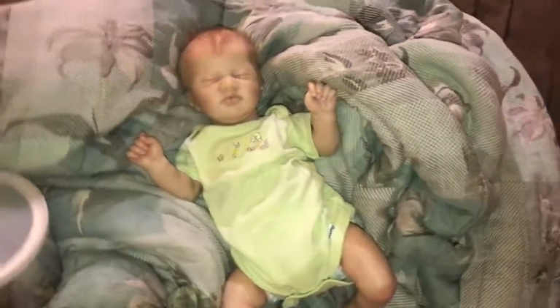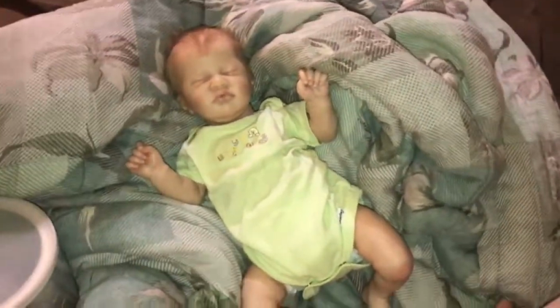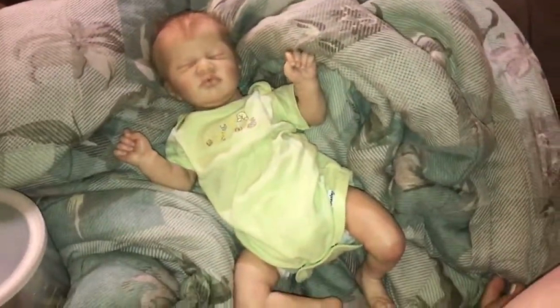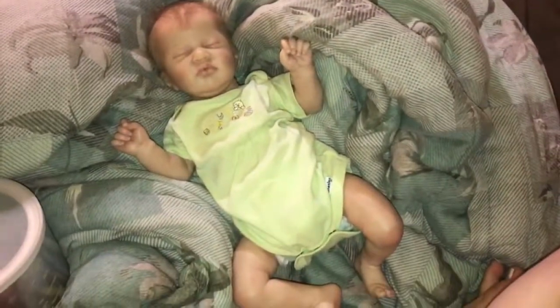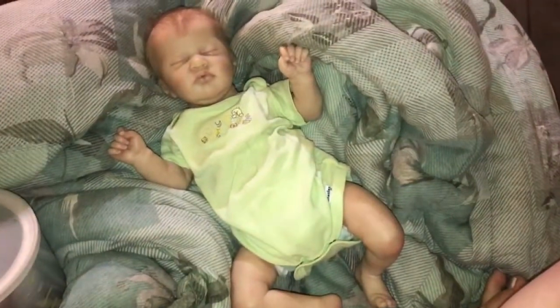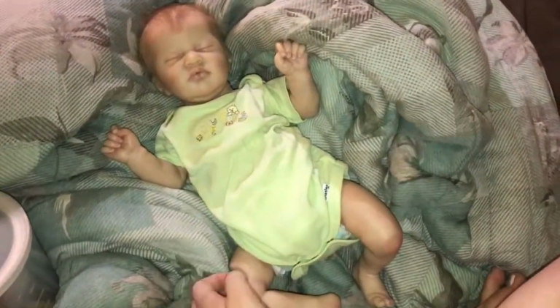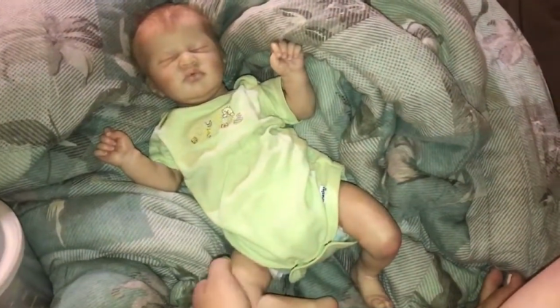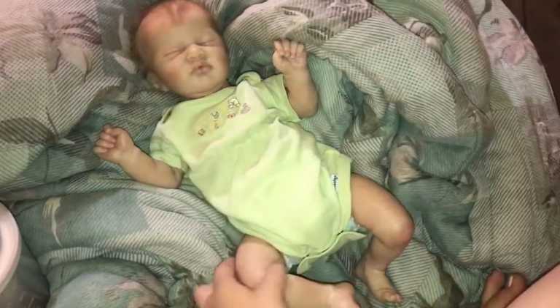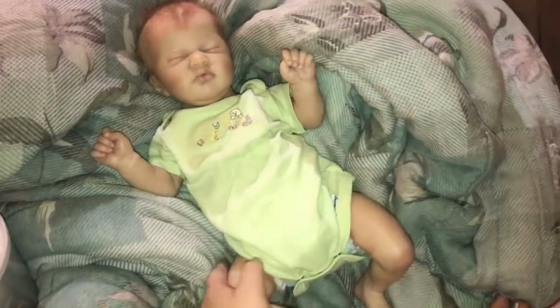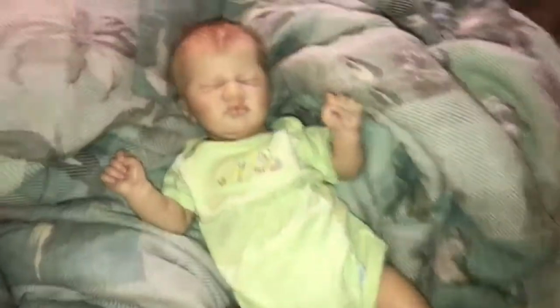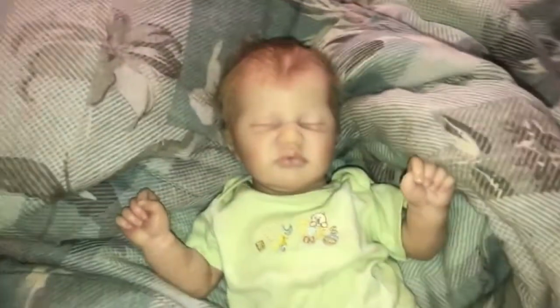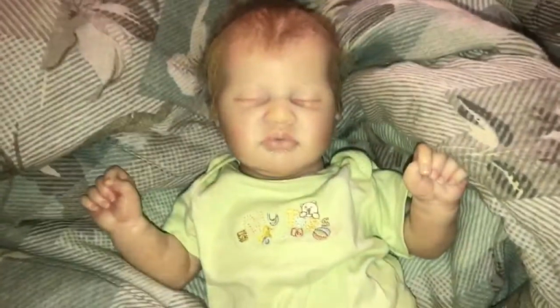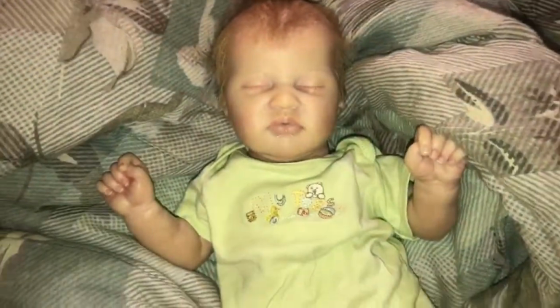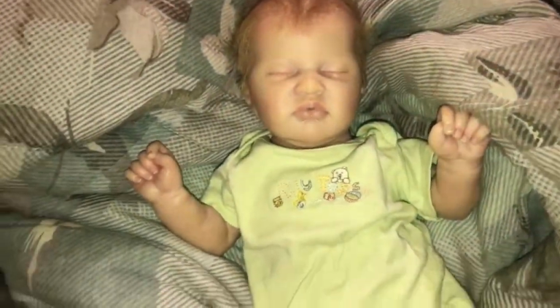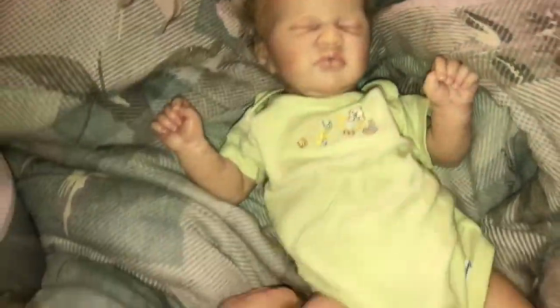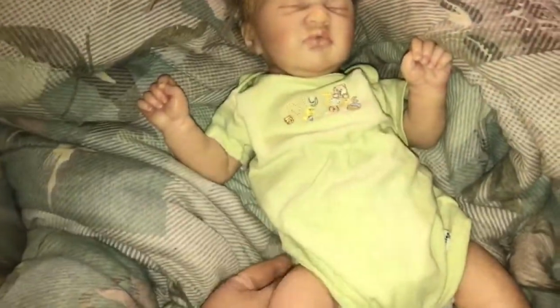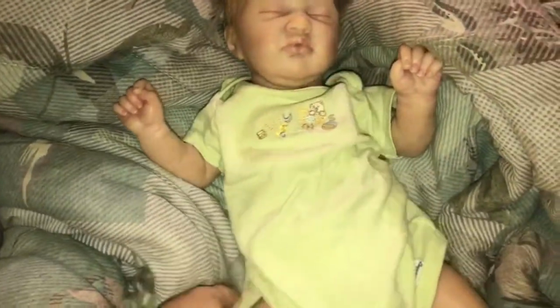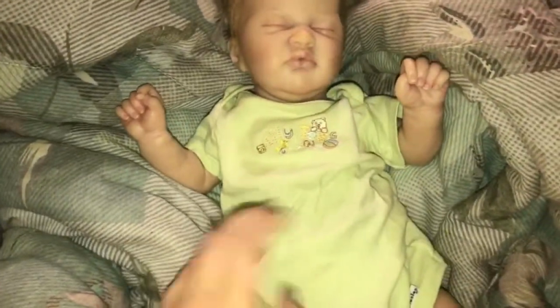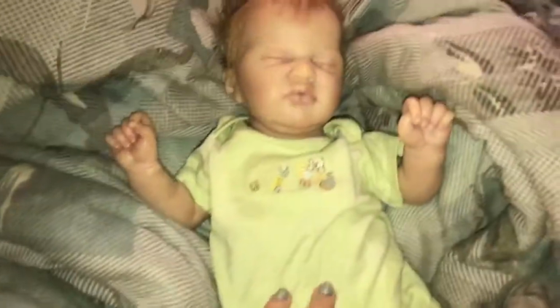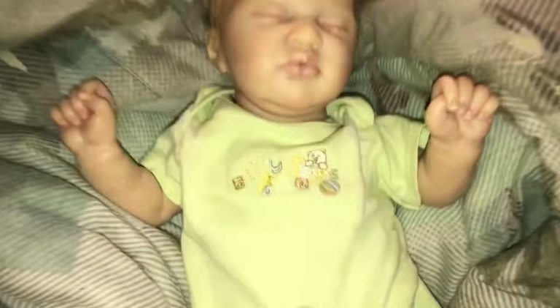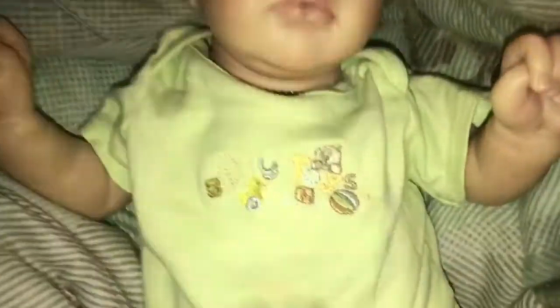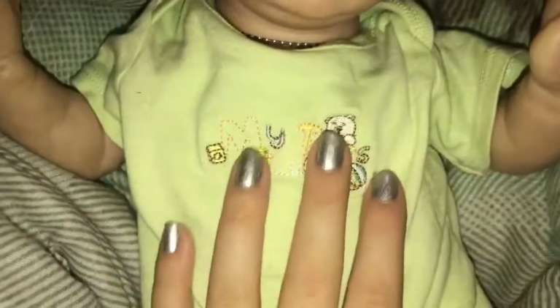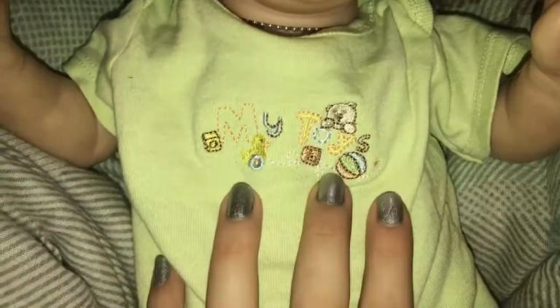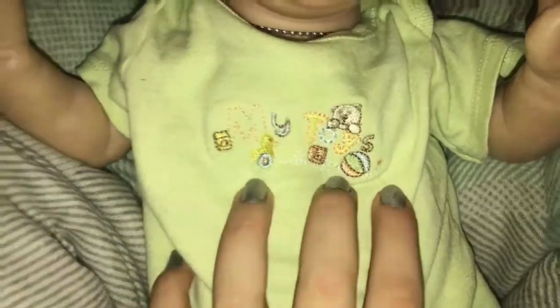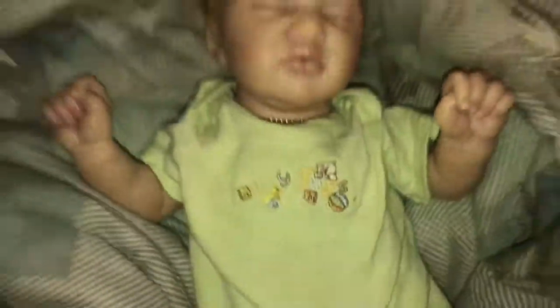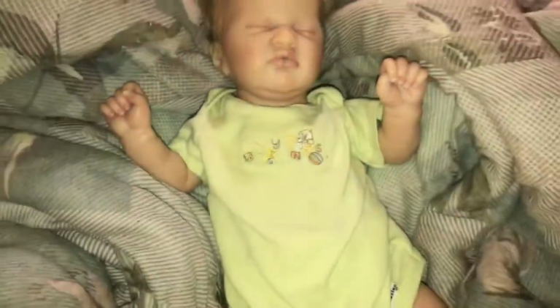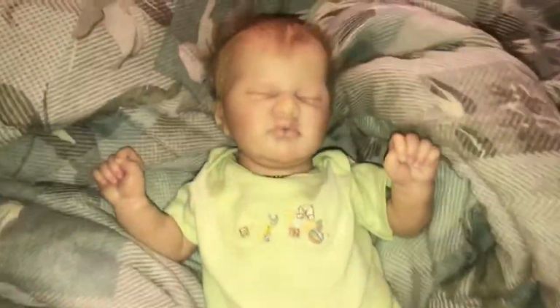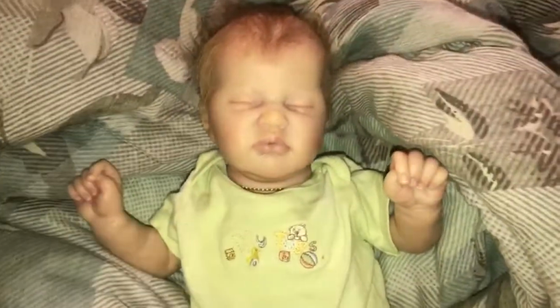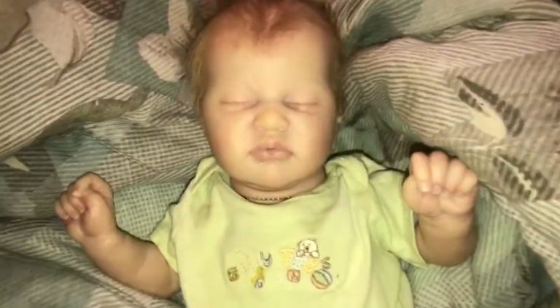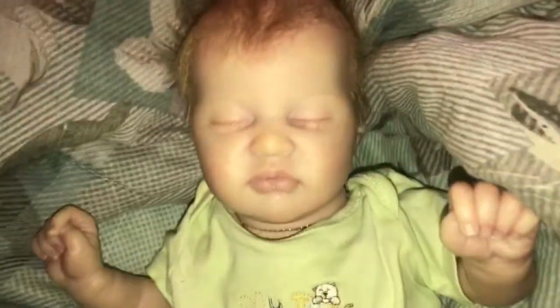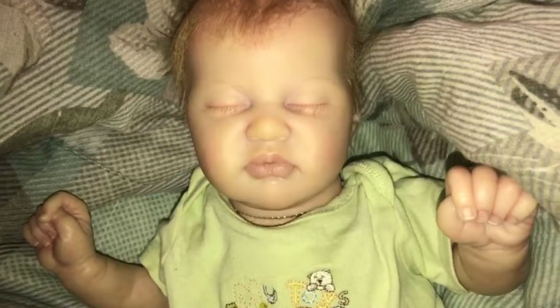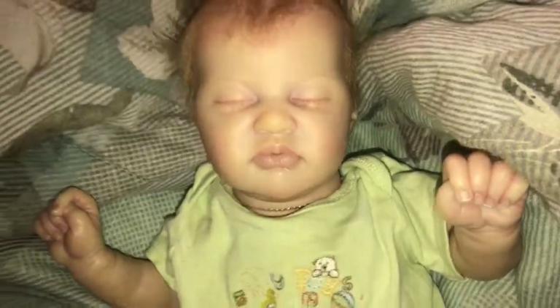I don't know if you guys can see him. He looks so cute in this outfit. I think this color just looks so cute on him. And it says 'My Toys.' So that's his outfit. I think he looks super cute.